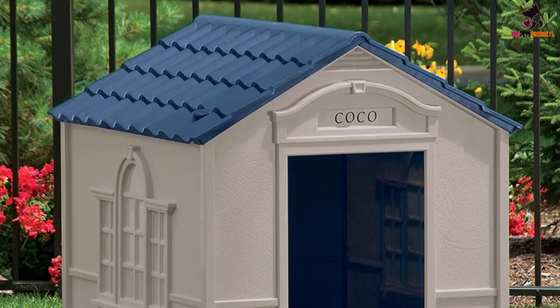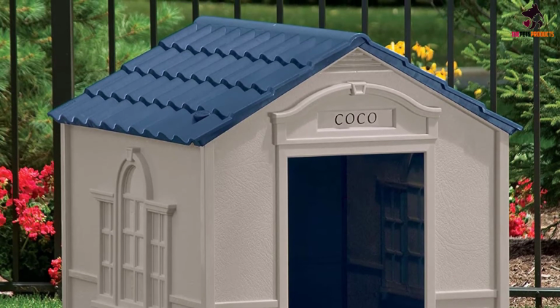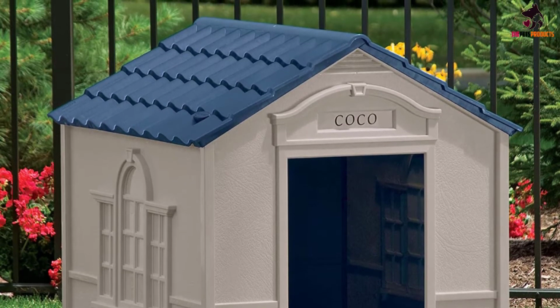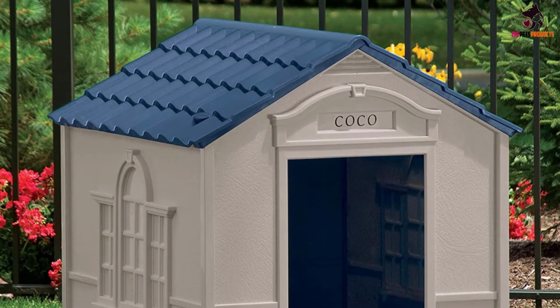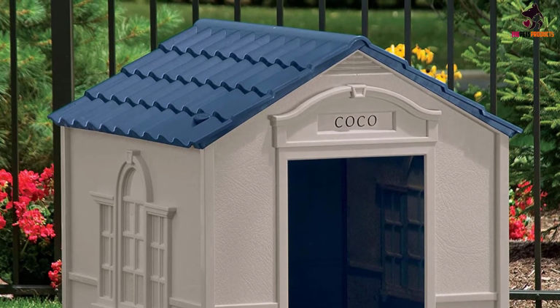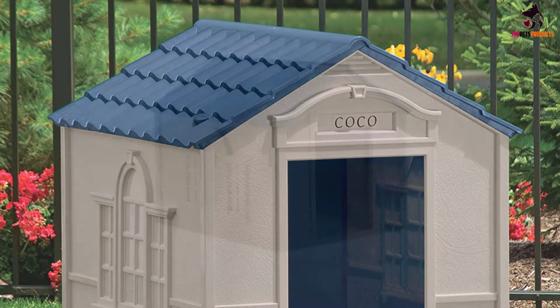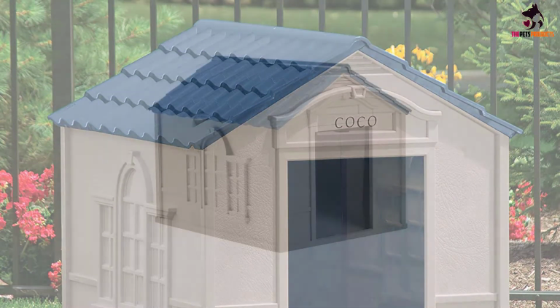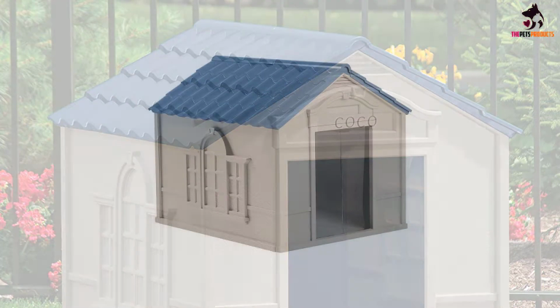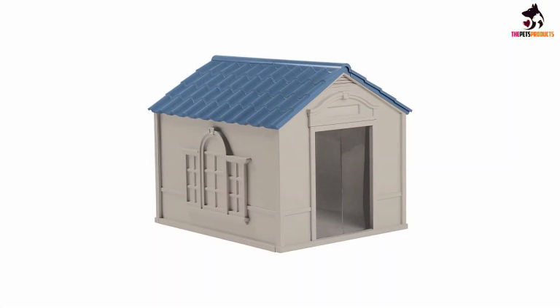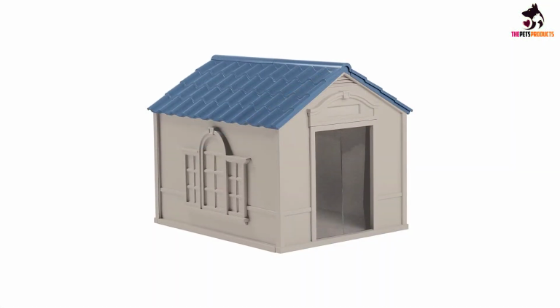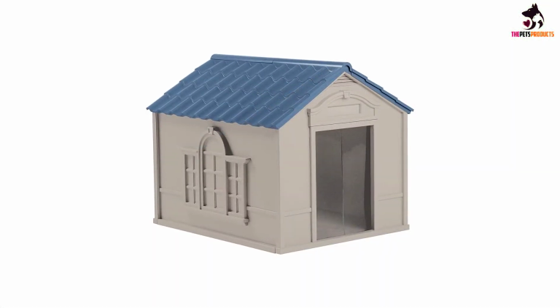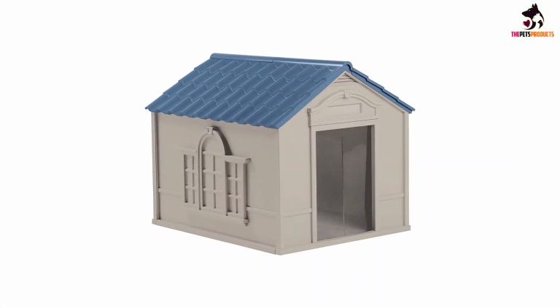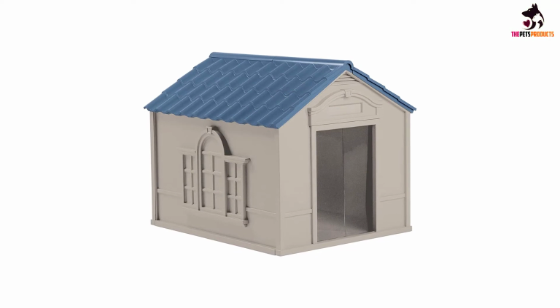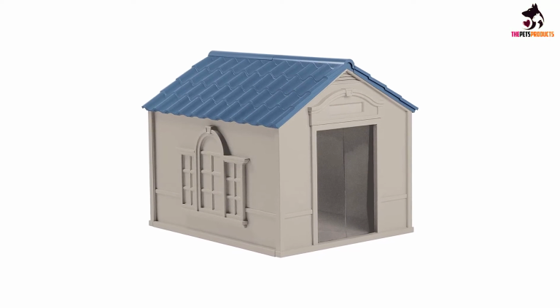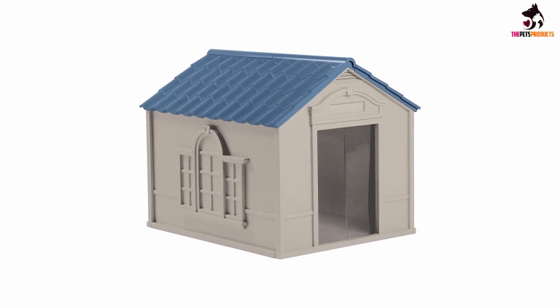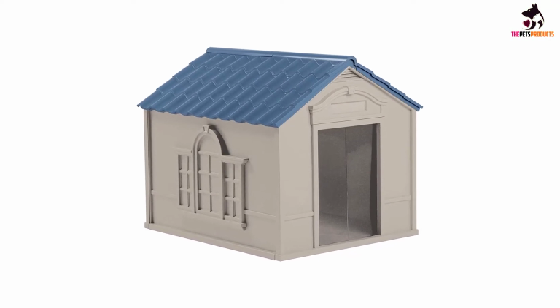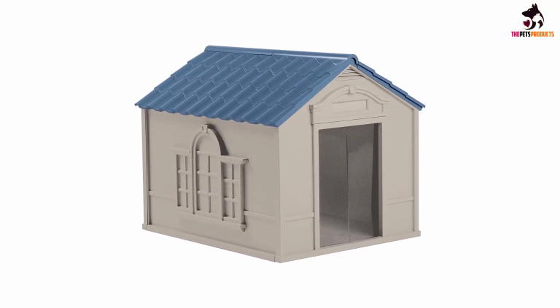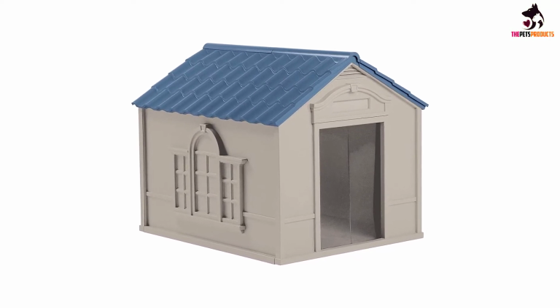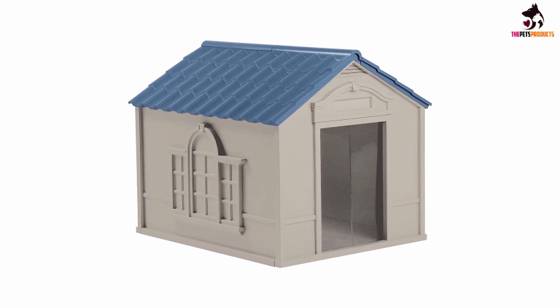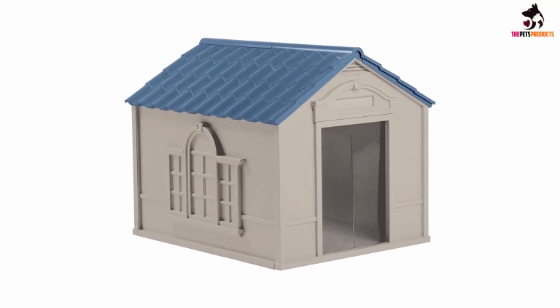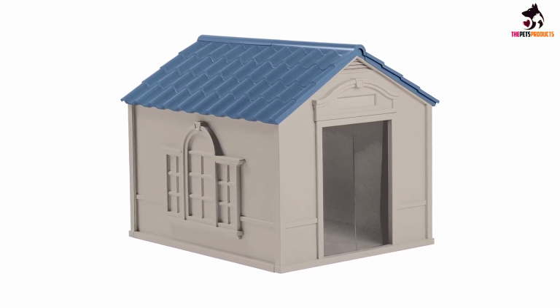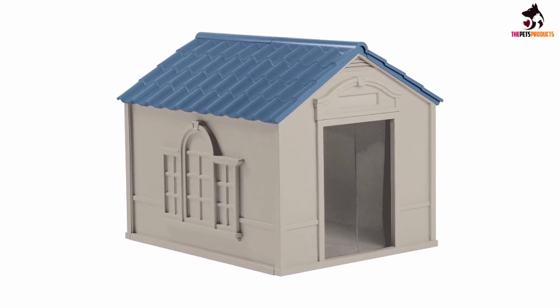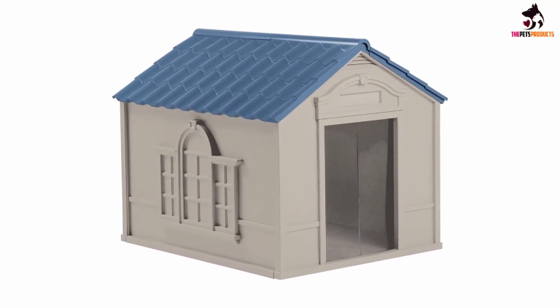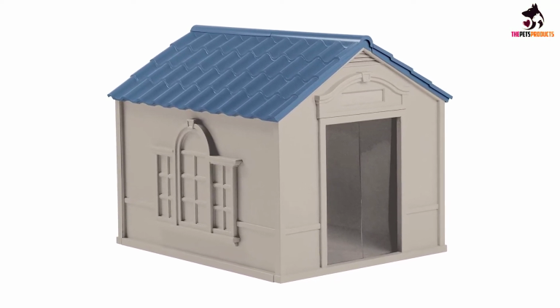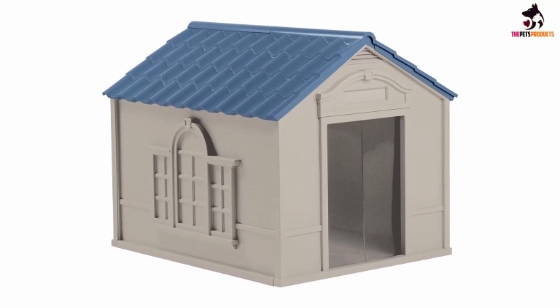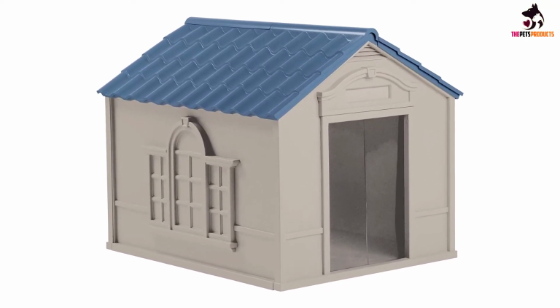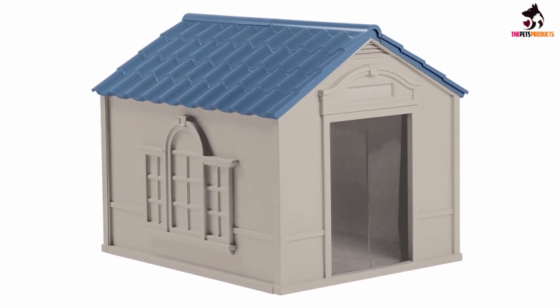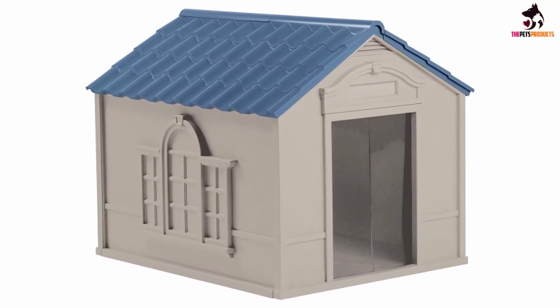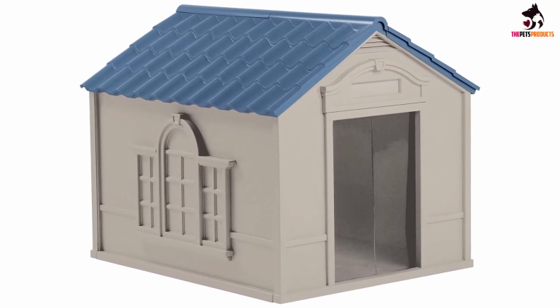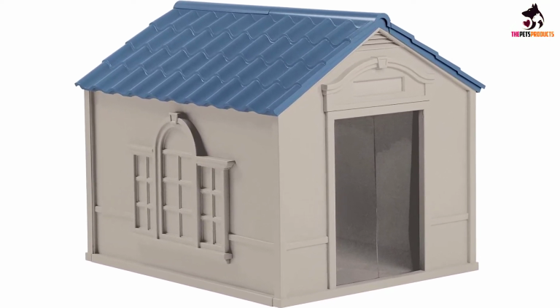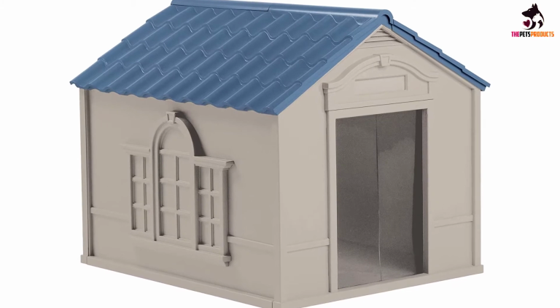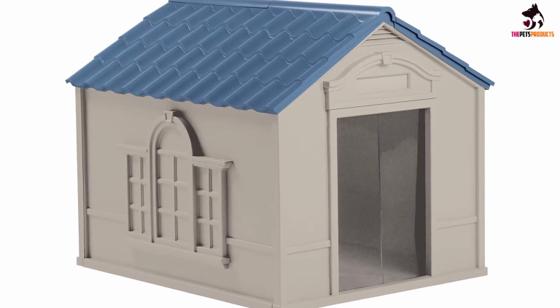Because this doghouse is made entirely of plastic, it lacks insulation. Some reviewers recommend adding a rug, blanket or even straw to help keep it cozy.